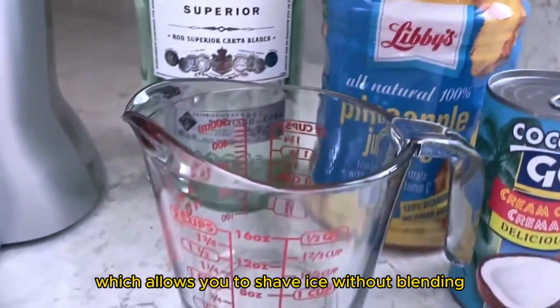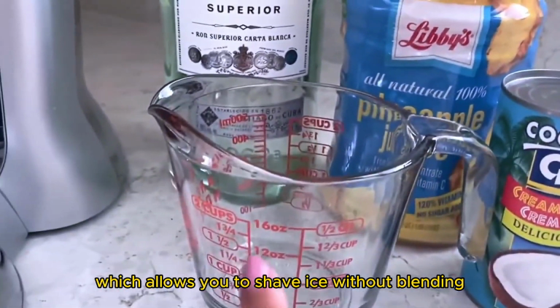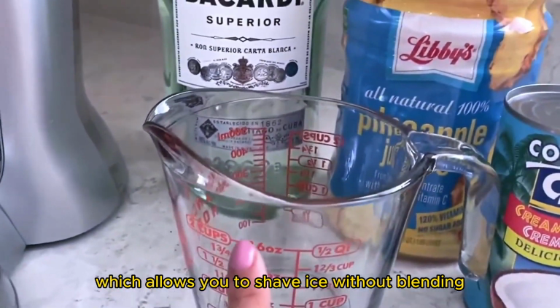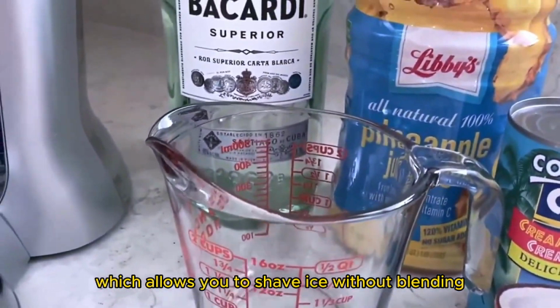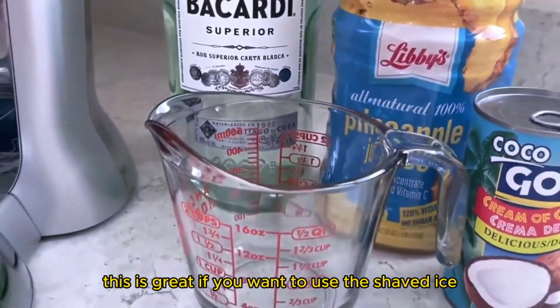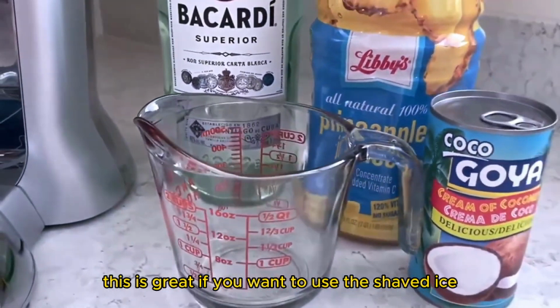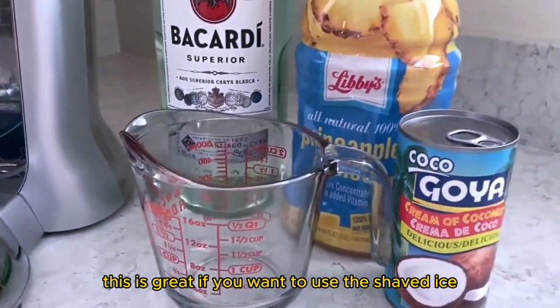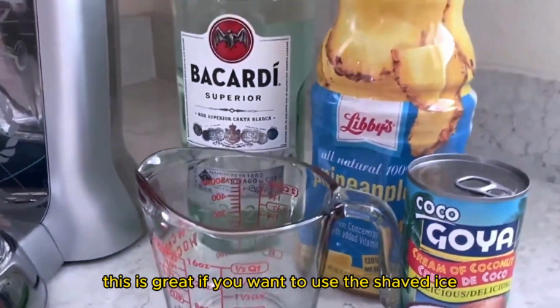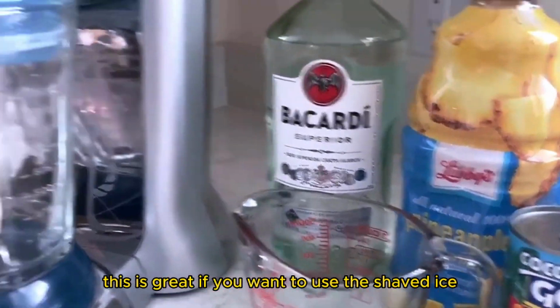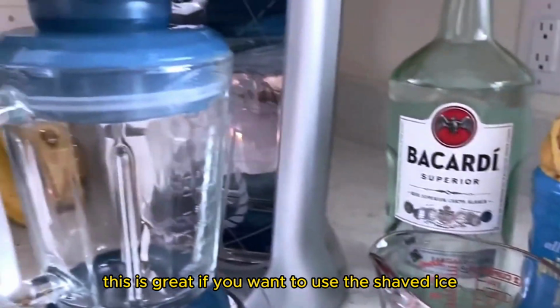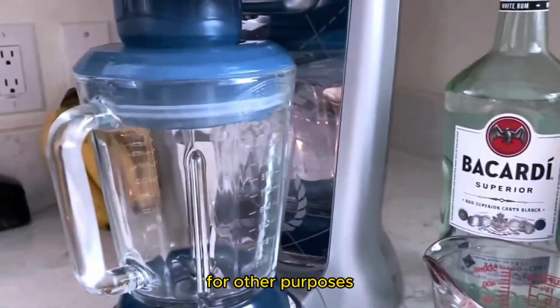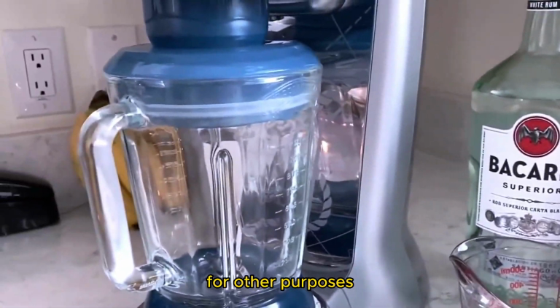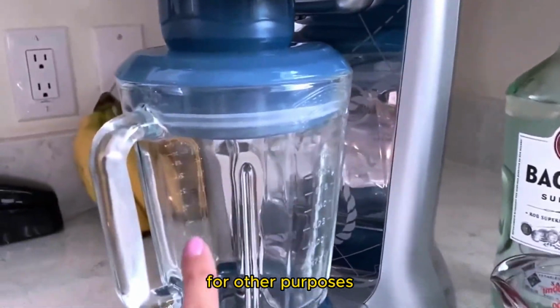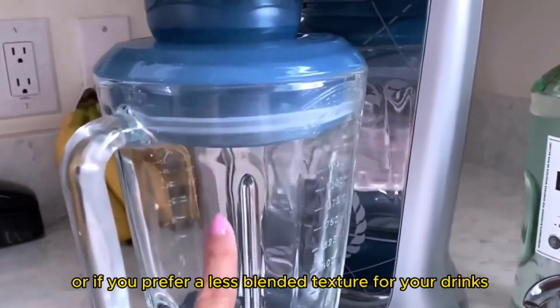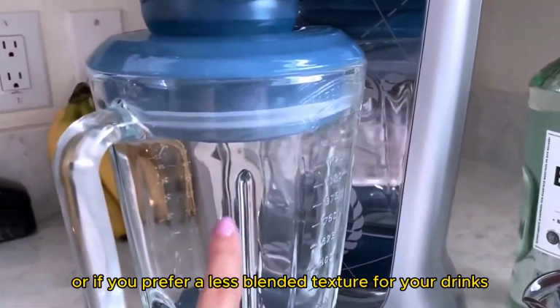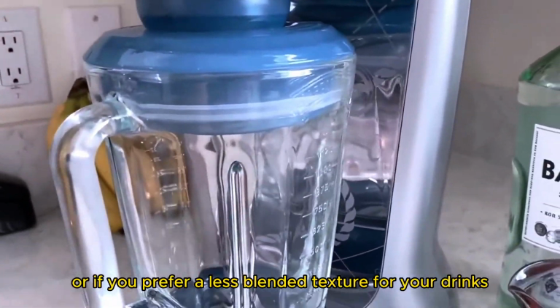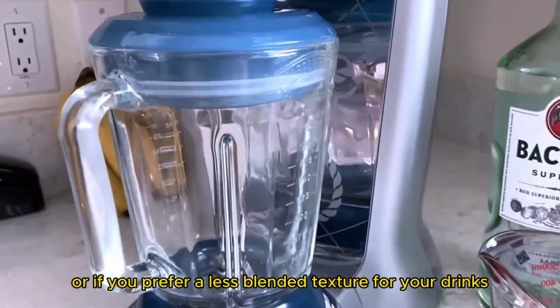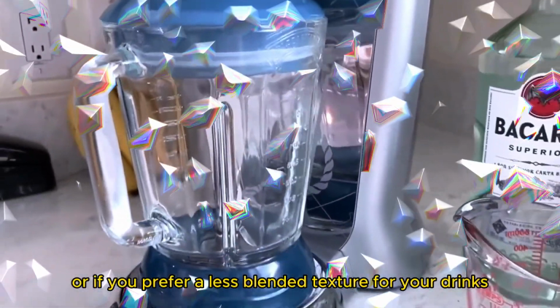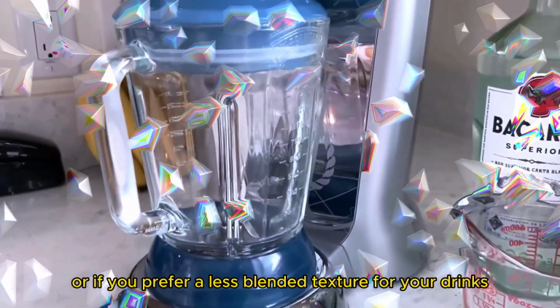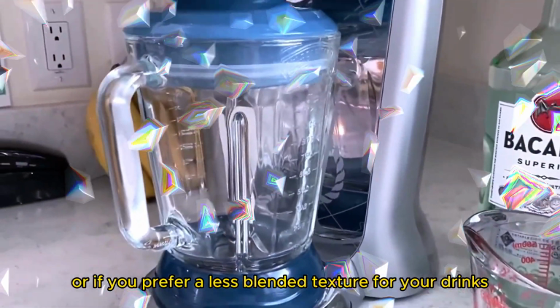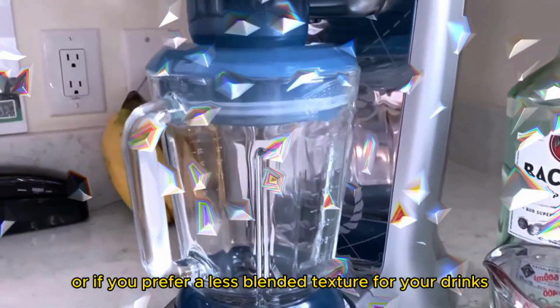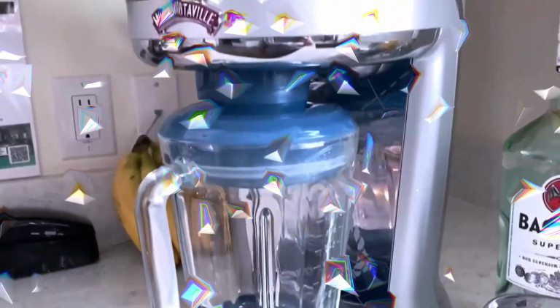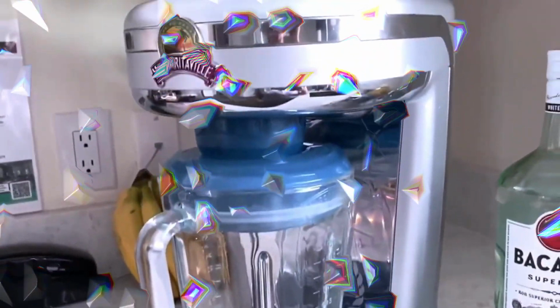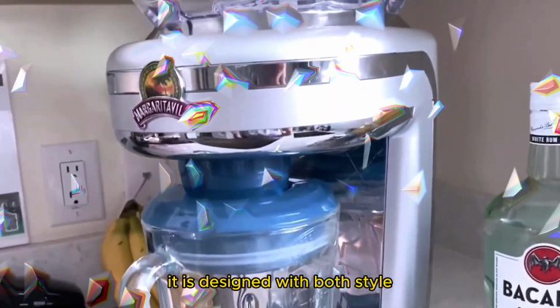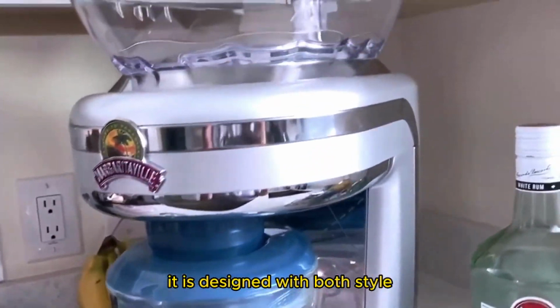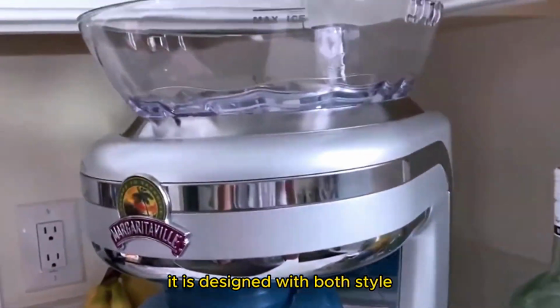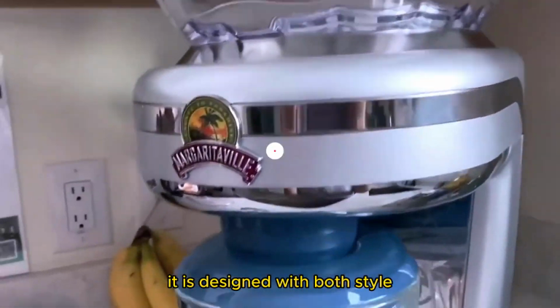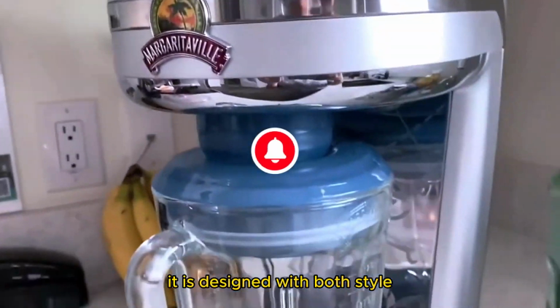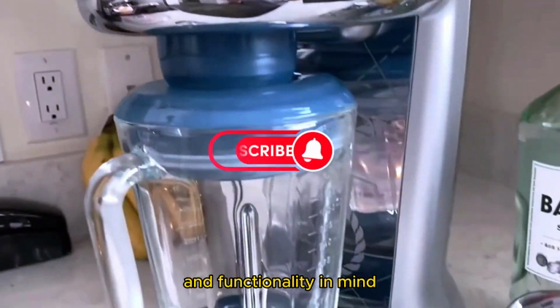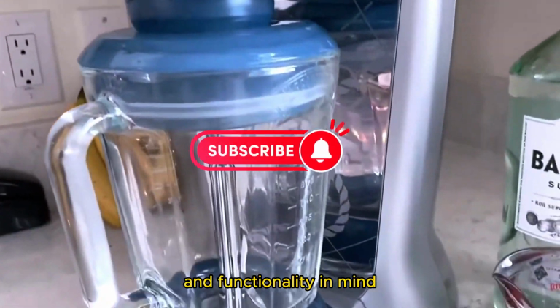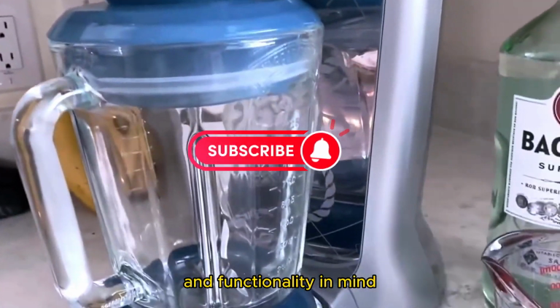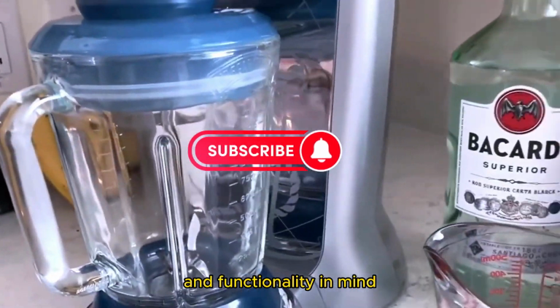The machine also offers a manual shave-only option, which allows you to shave ice without blending. This is great if you want to use the shaved ice for other purposes or if you prefer a less blended texture for your drinks.